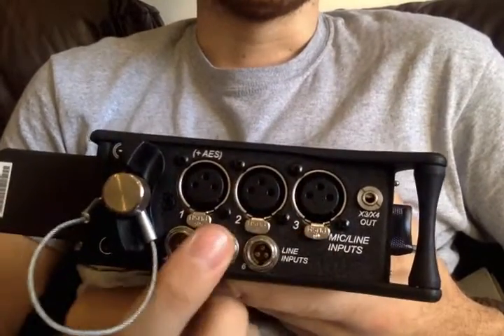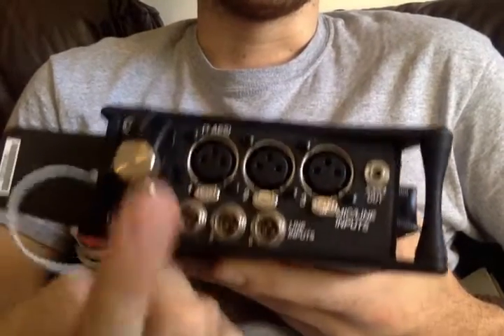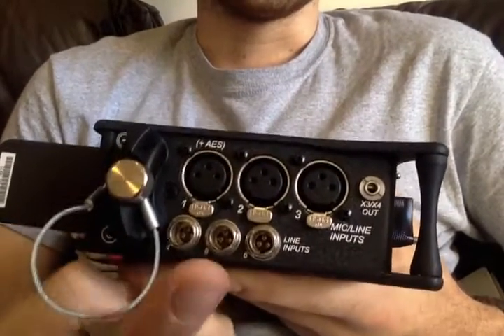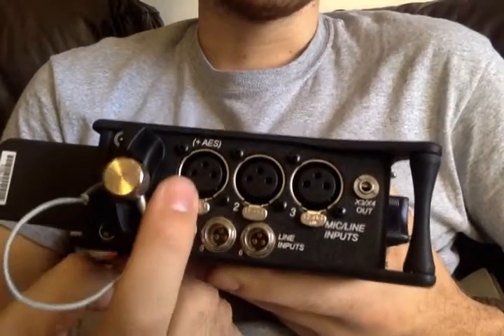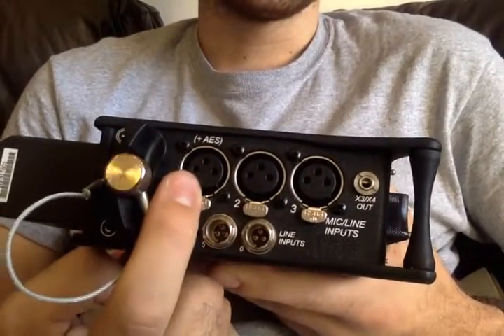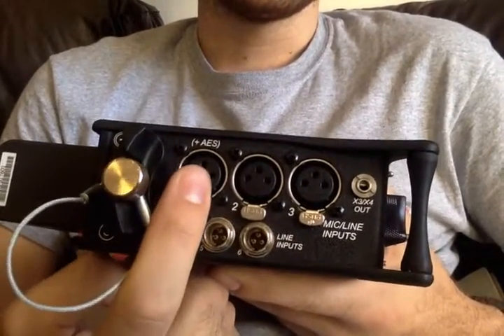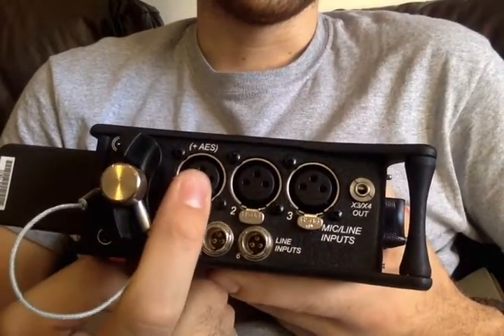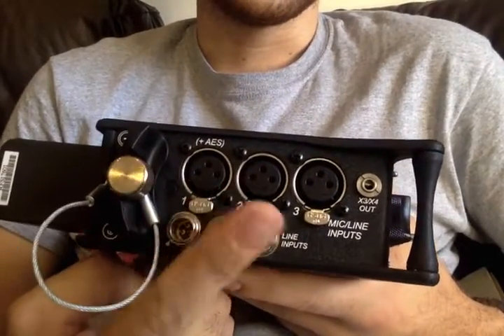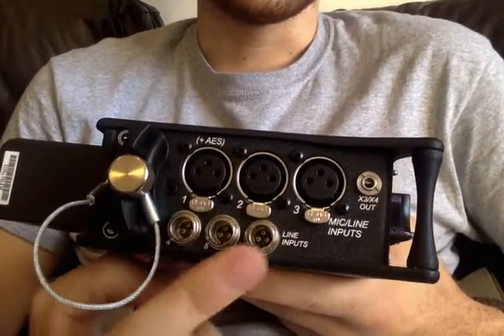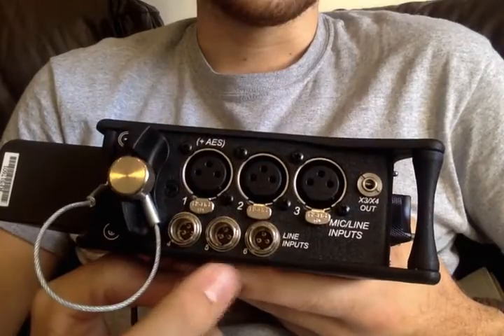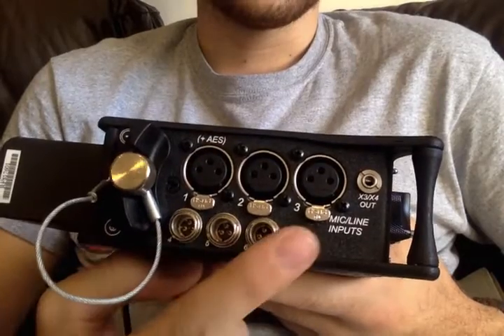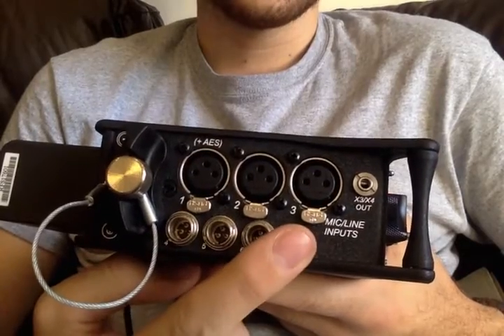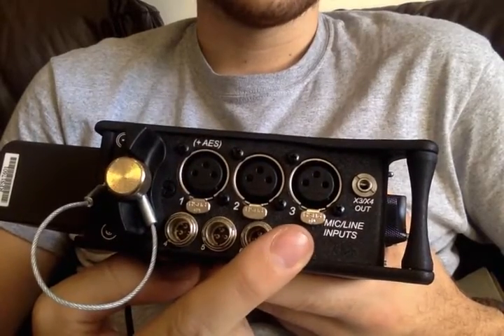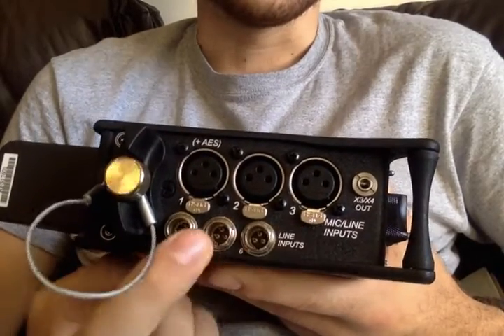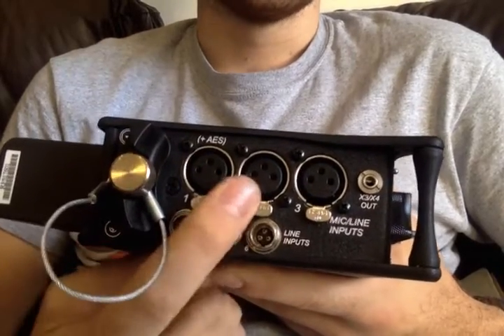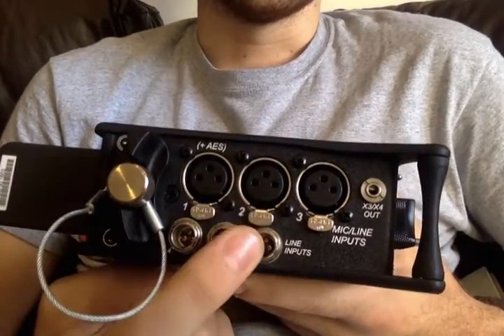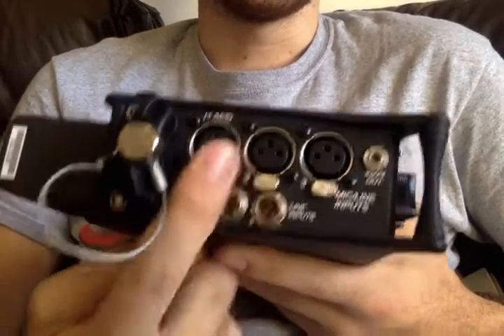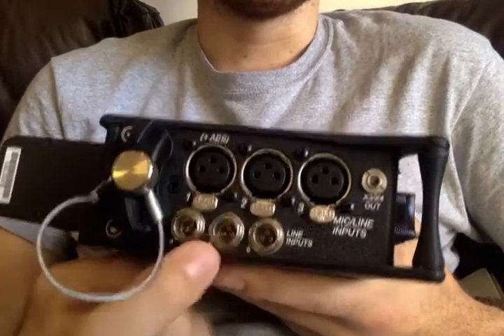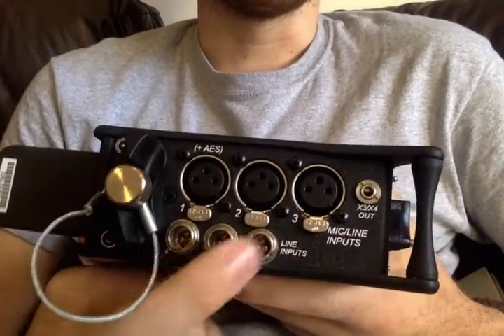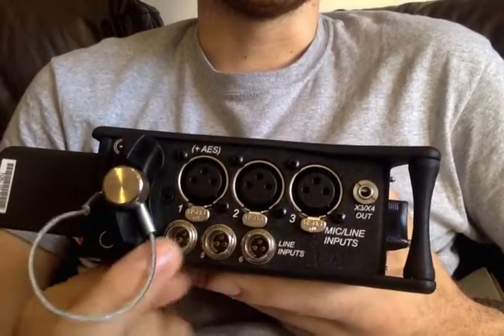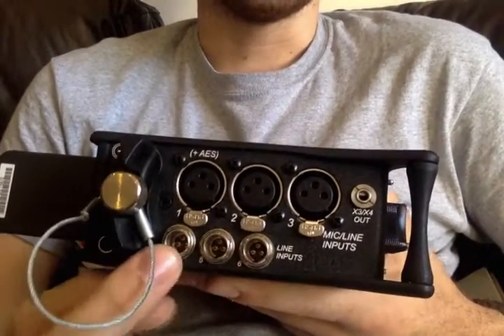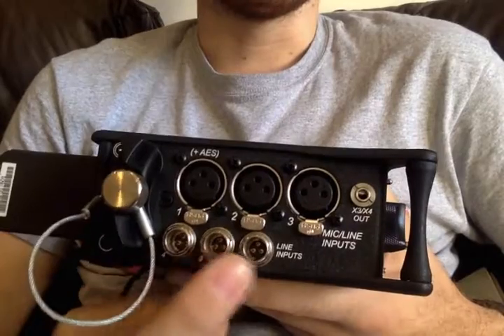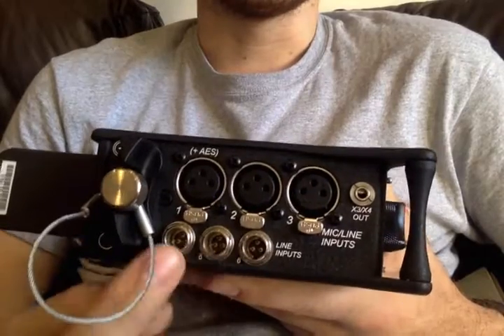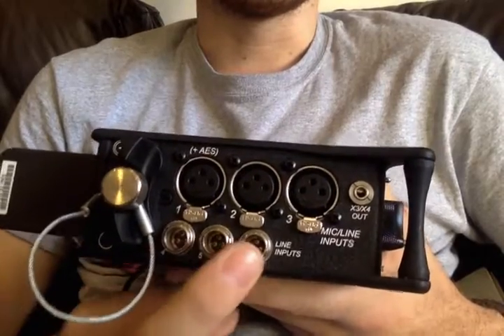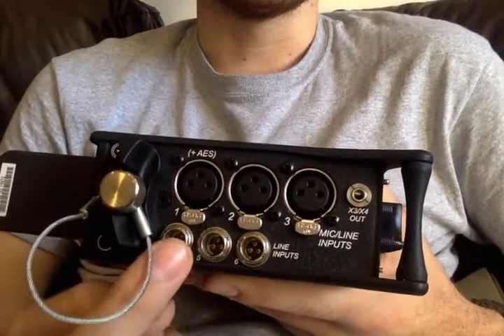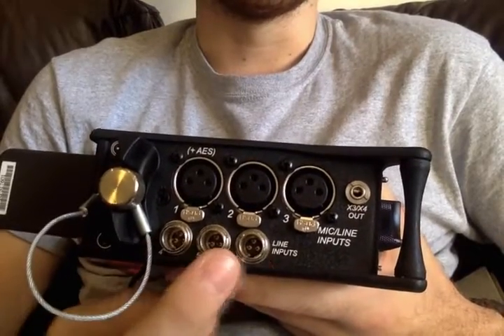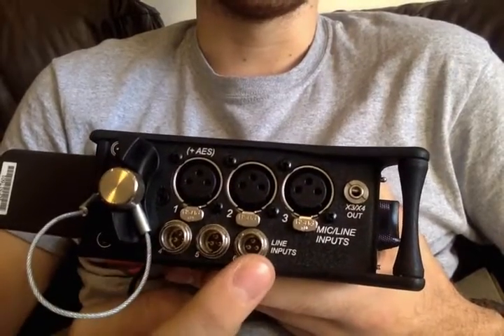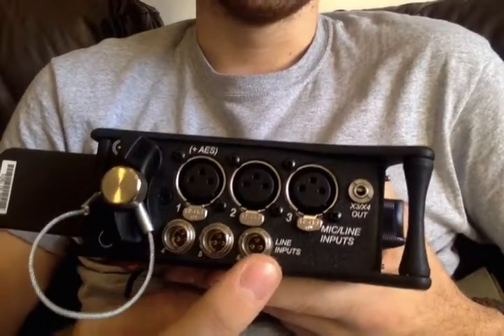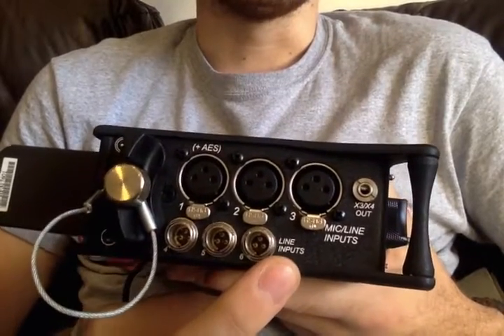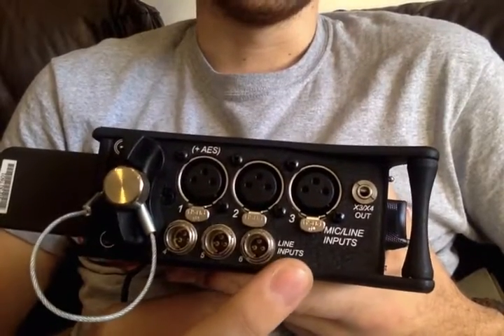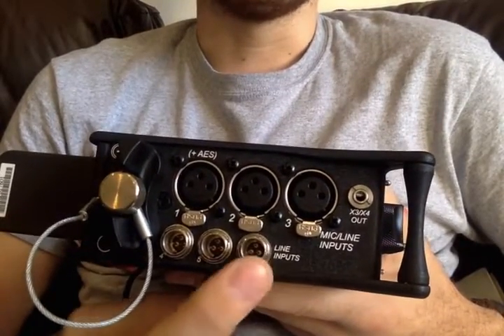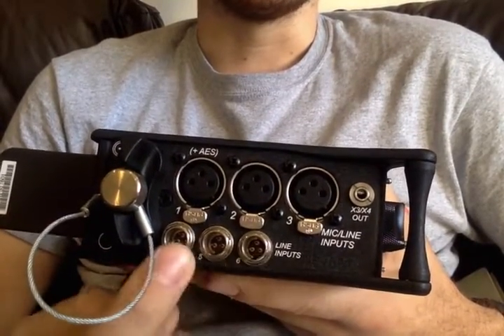You also have AES, which you can use on channels one and three. The main difference to realize is that anything you put on the last three inputs — channels four, five, and six — is going to be line level only.